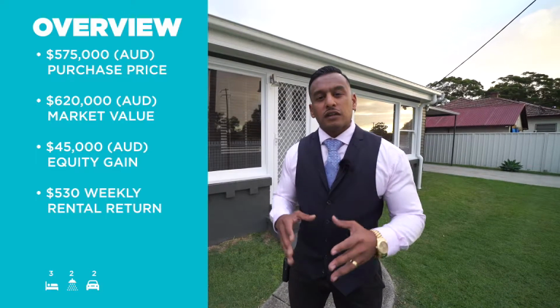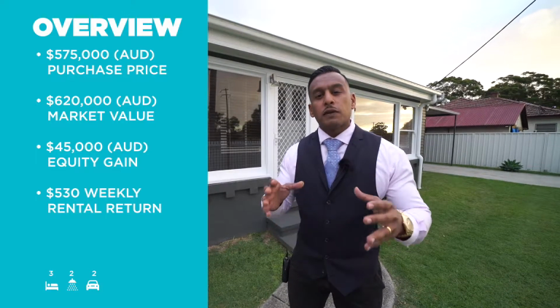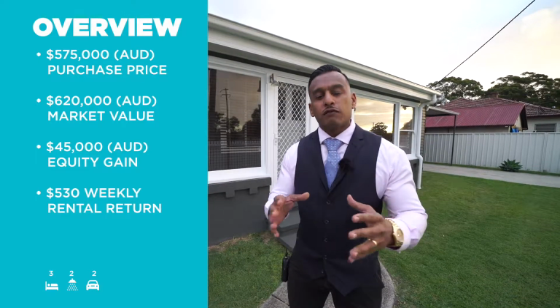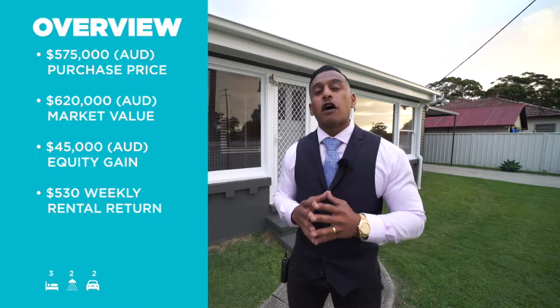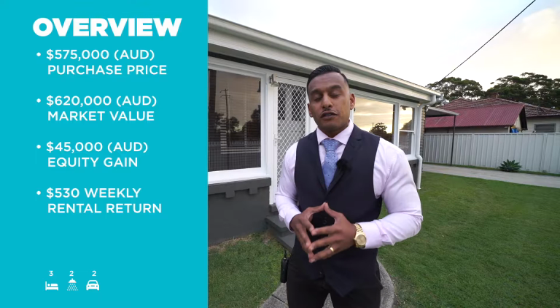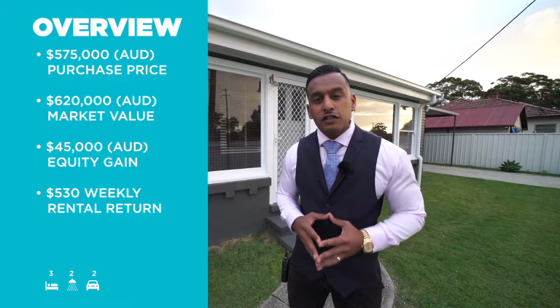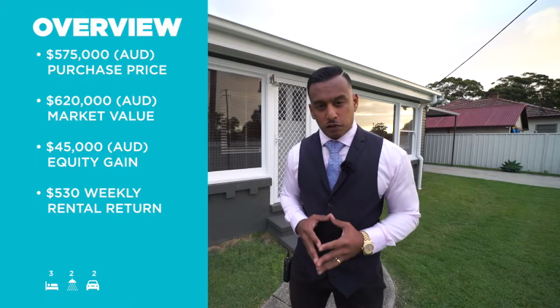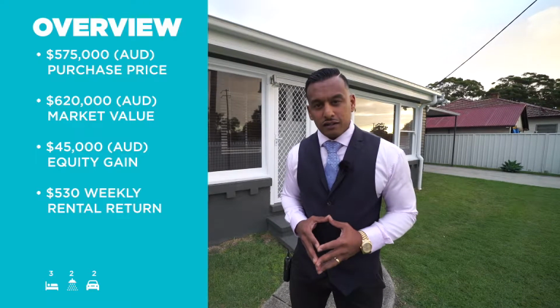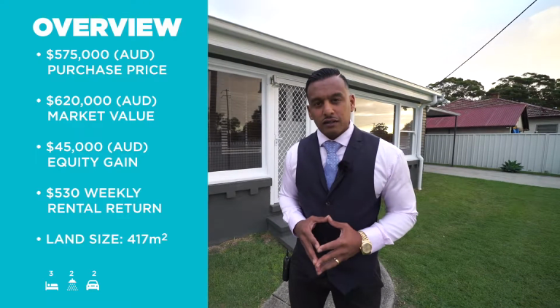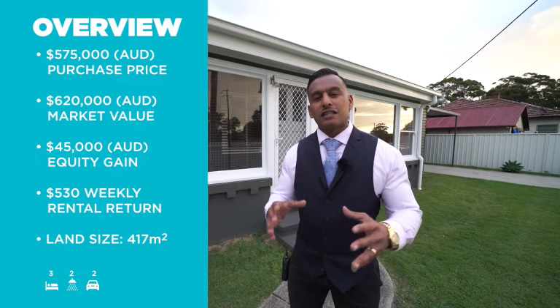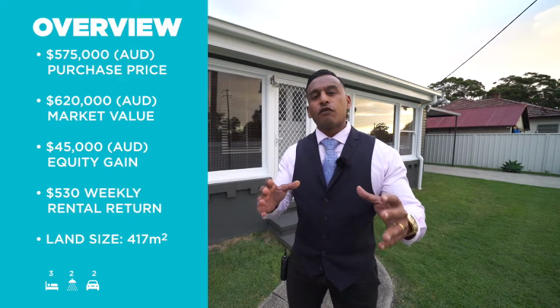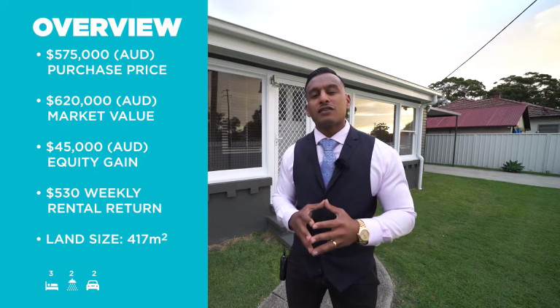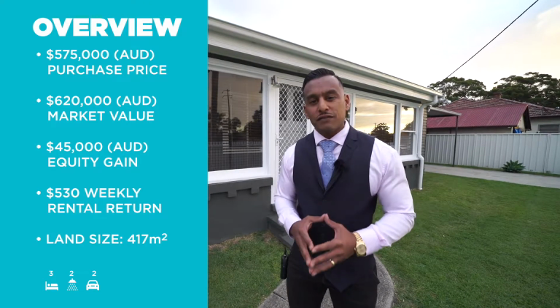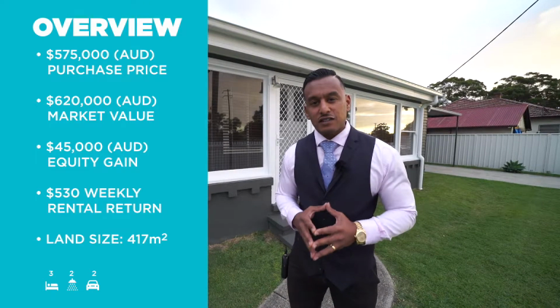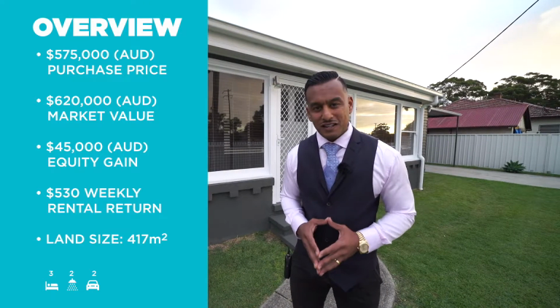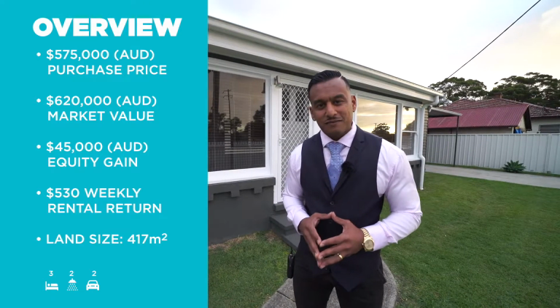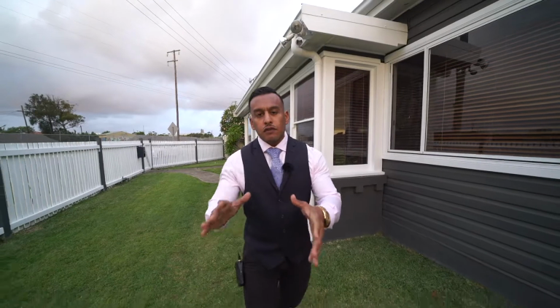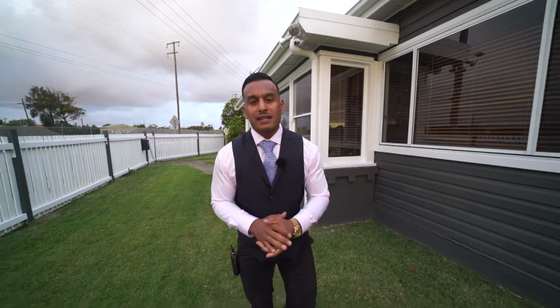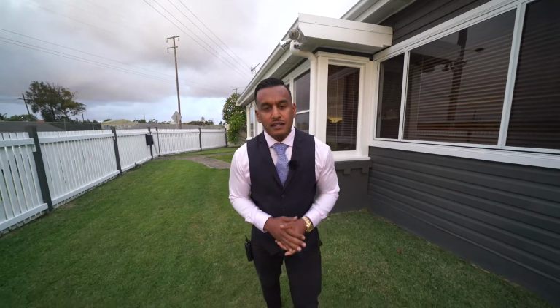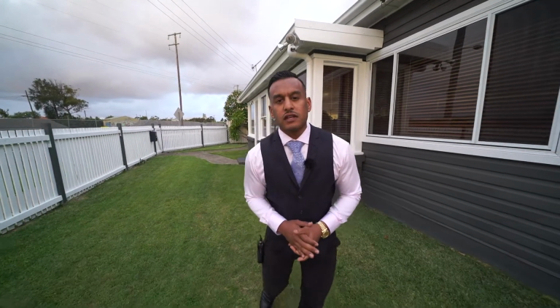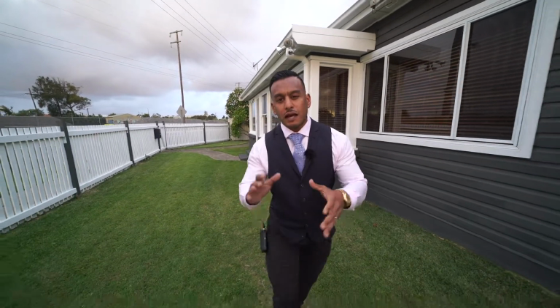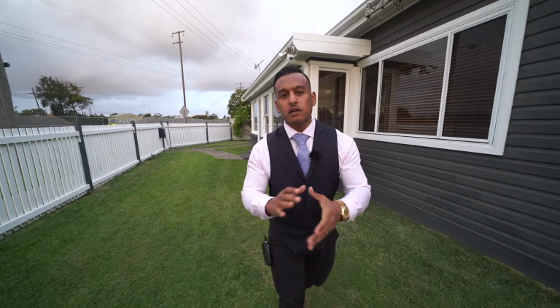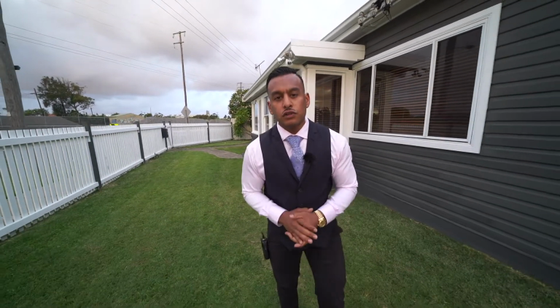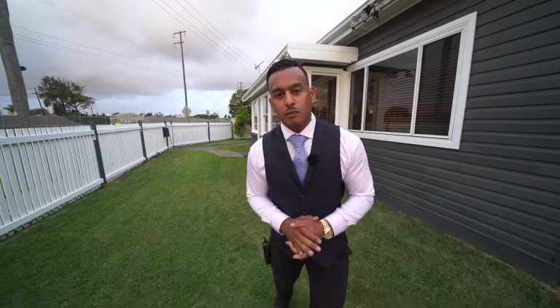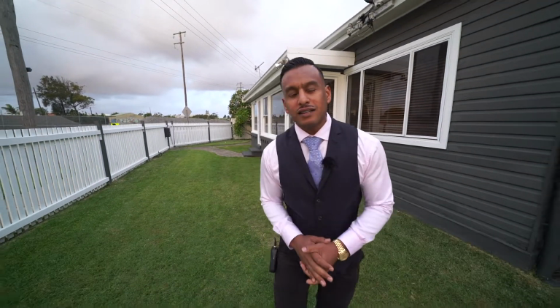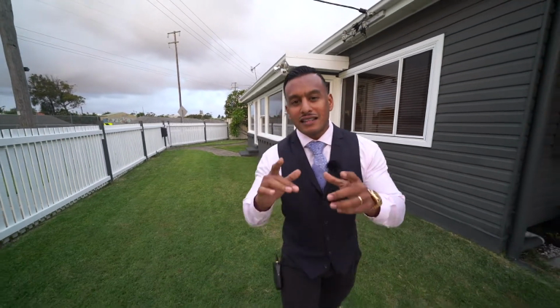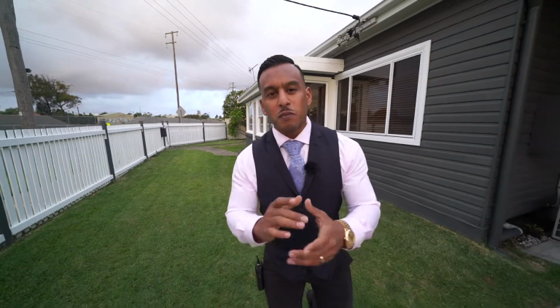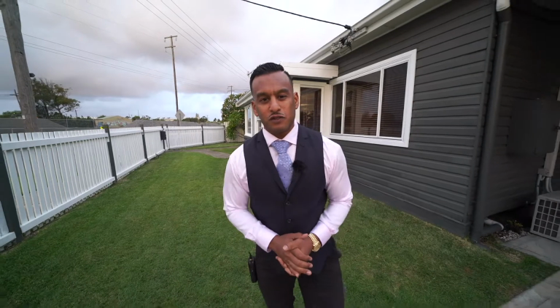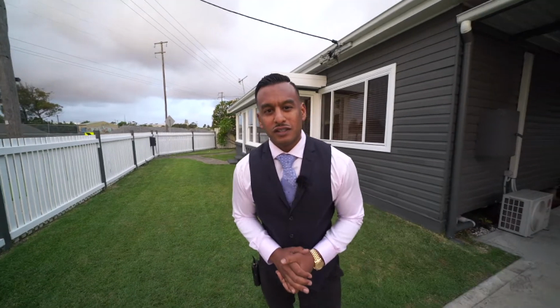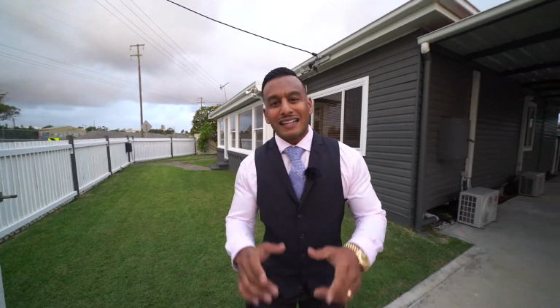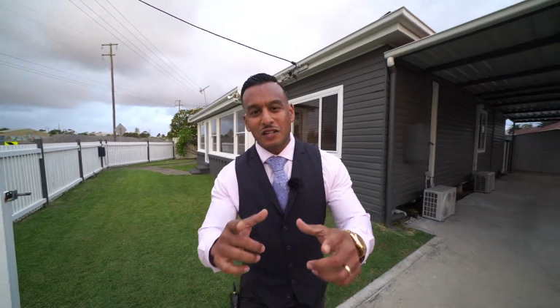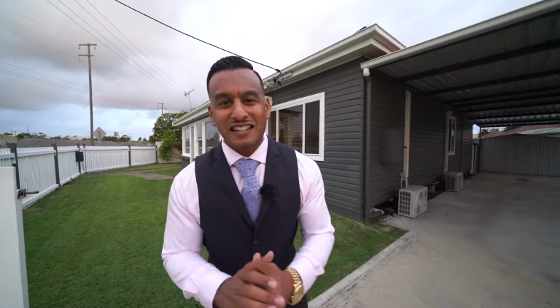This property would rent for $530 per week and it sits on 417 square metres. If you're looking at taking advantage of the upswing of the Newcastle market, then this property is for you. Get in touch with us today.